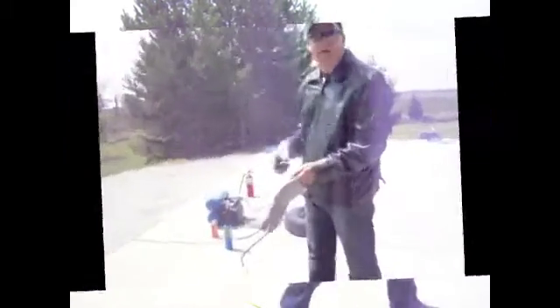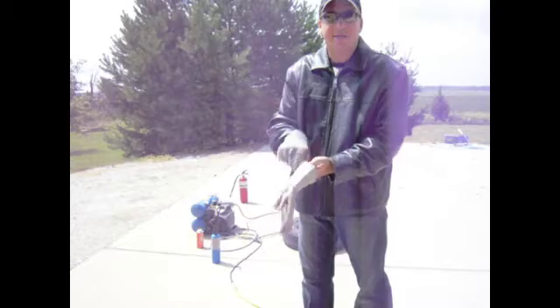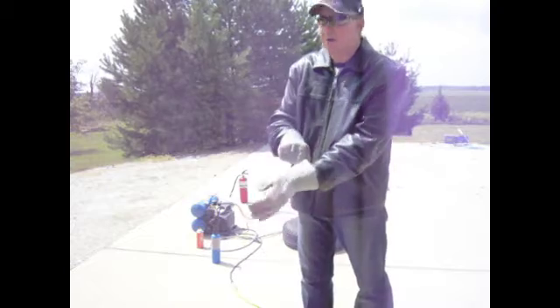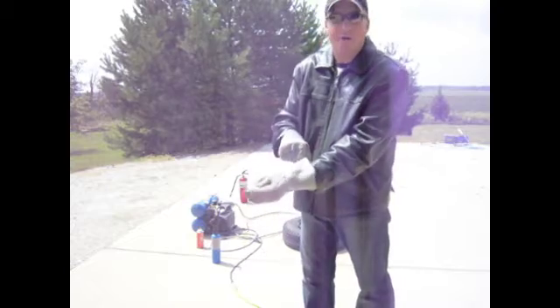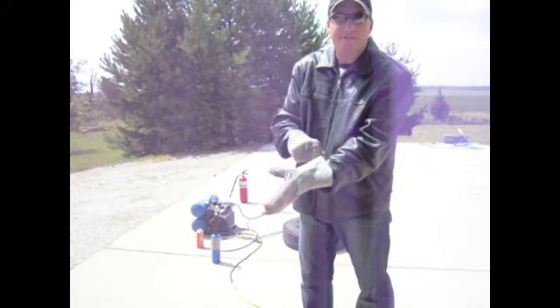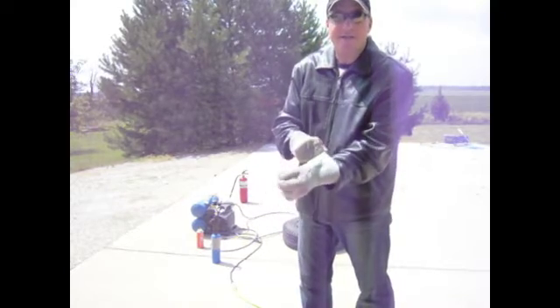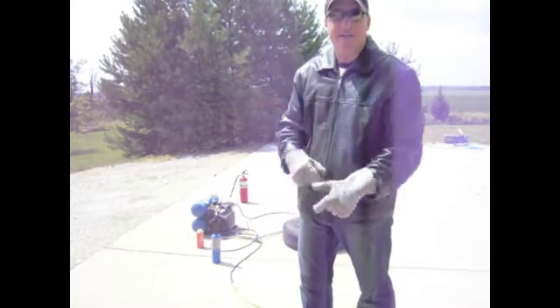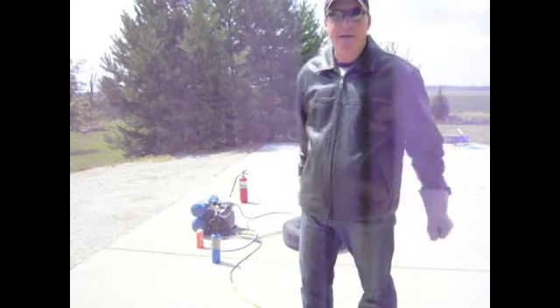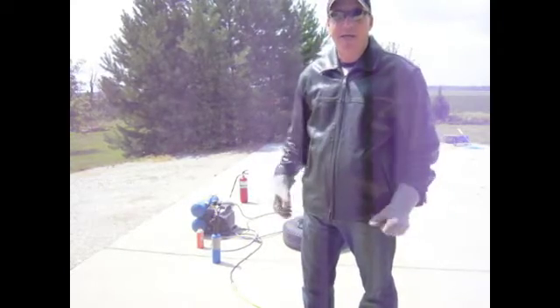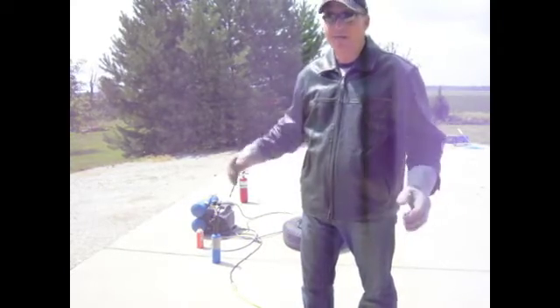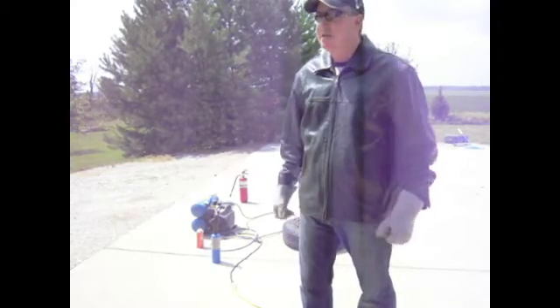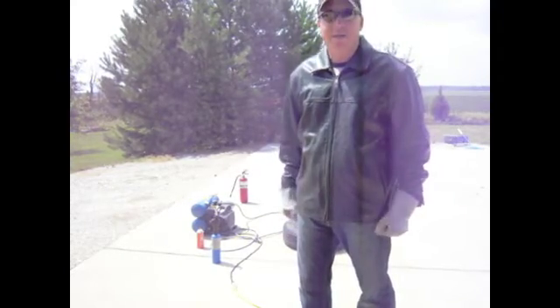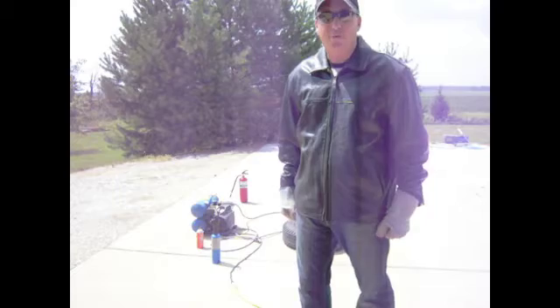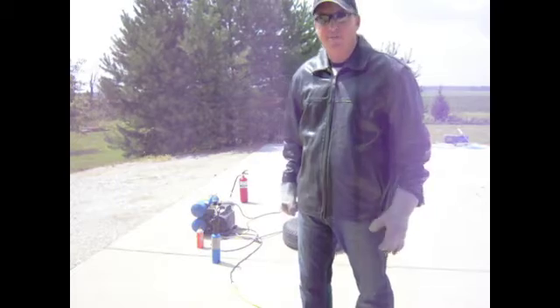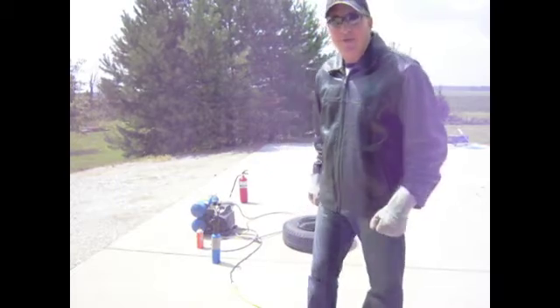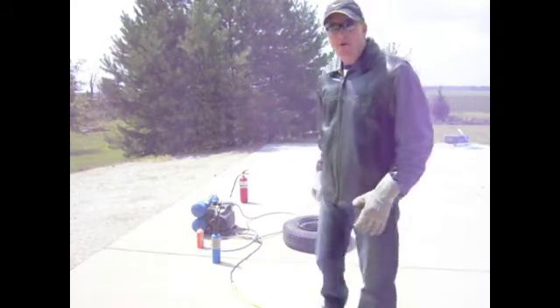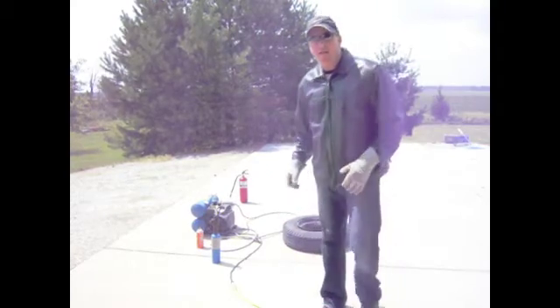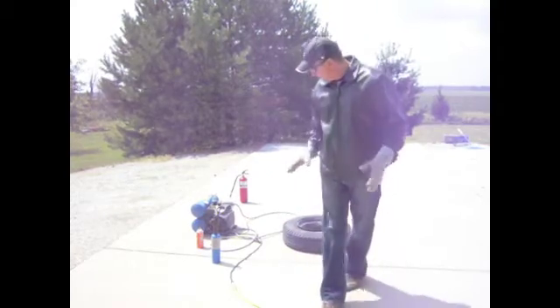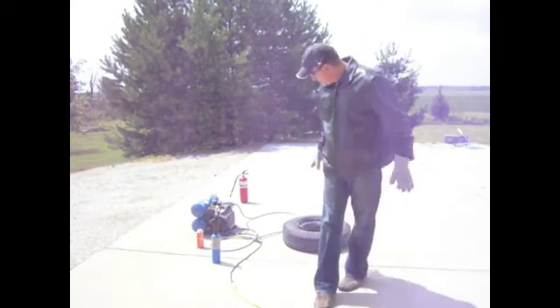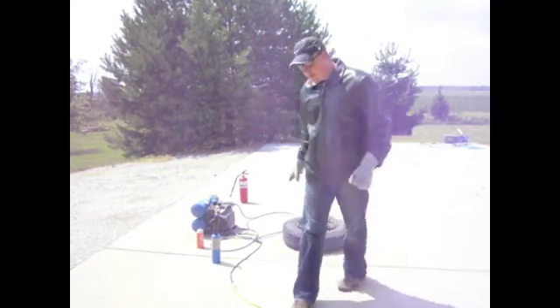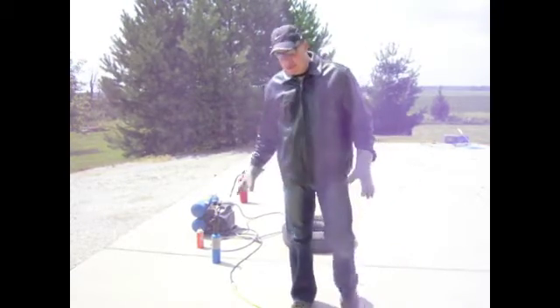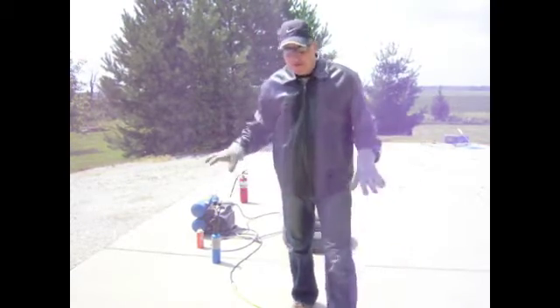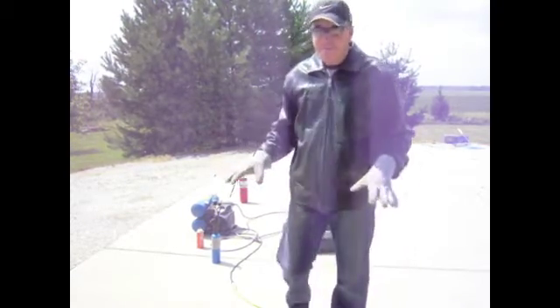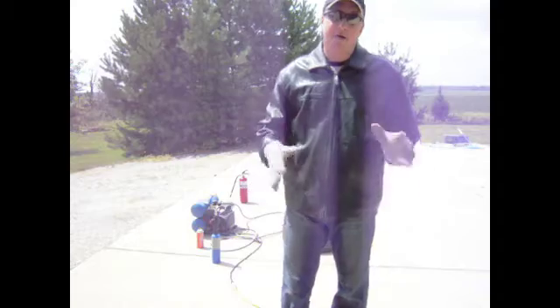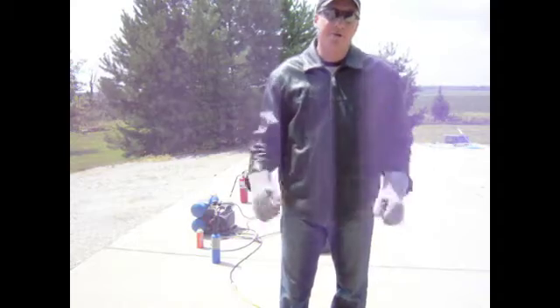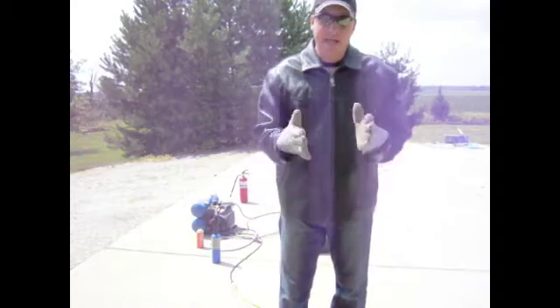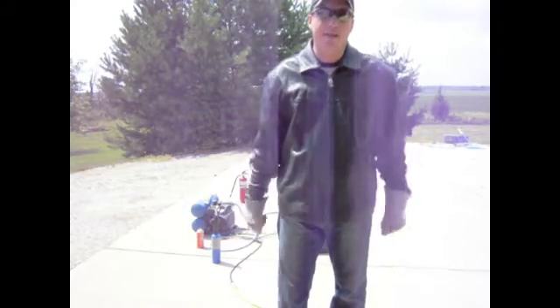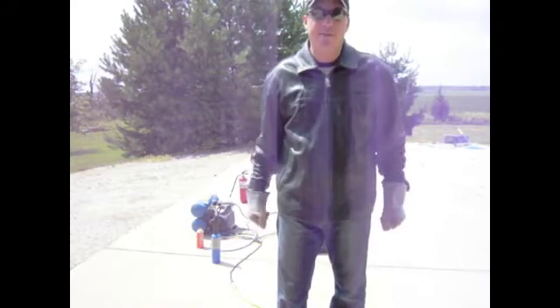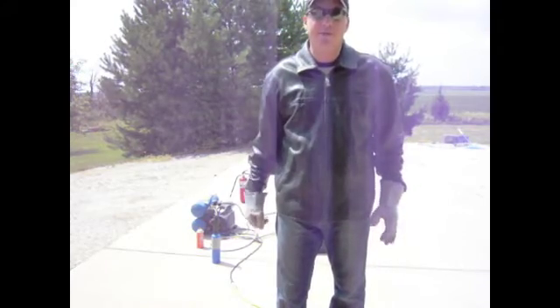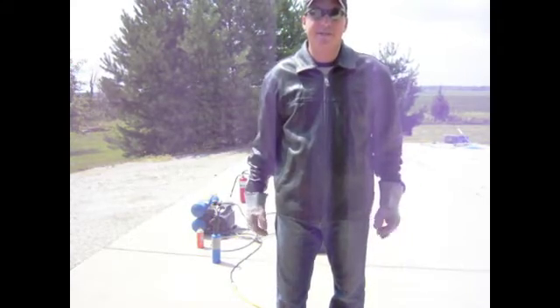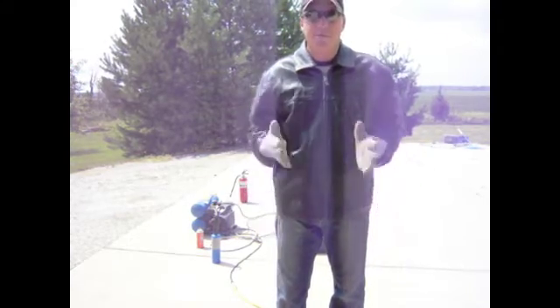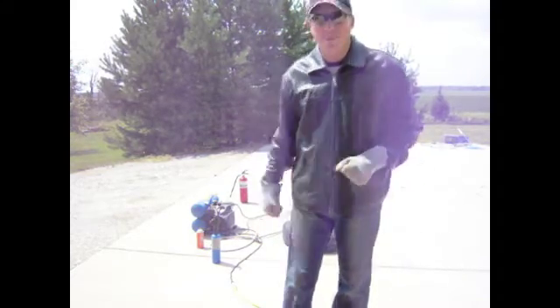So let me get my gear on and we'll get started. I've got a fire extinguisher and a garden hose off to the side just as a backup plan in case something goes out of control. You can either leave the tire laying flat or stand it upright. I think today what I'm going to do is just try to put it upright.